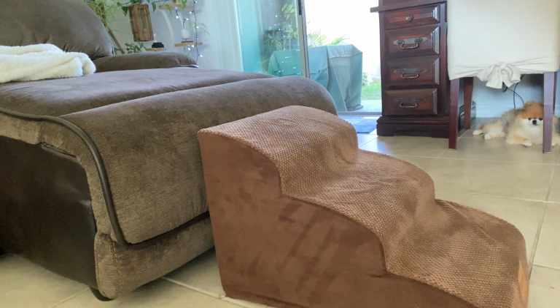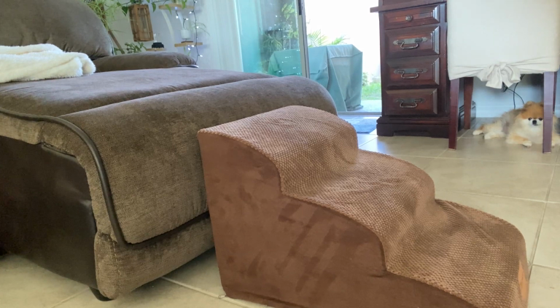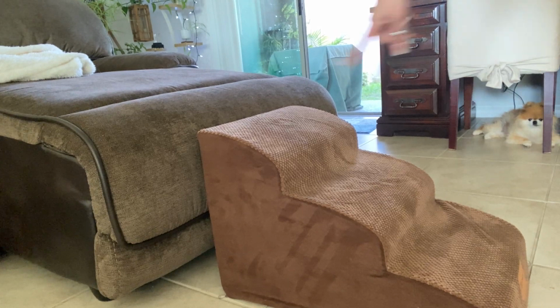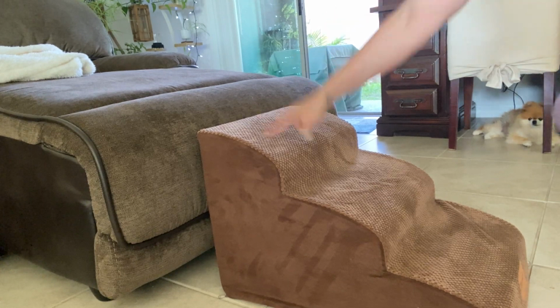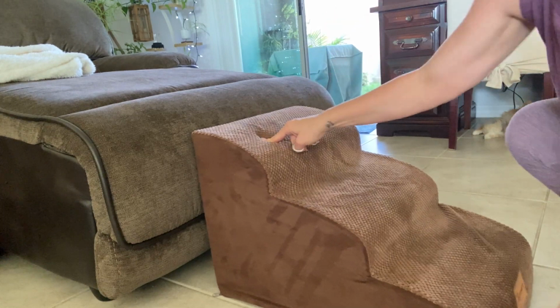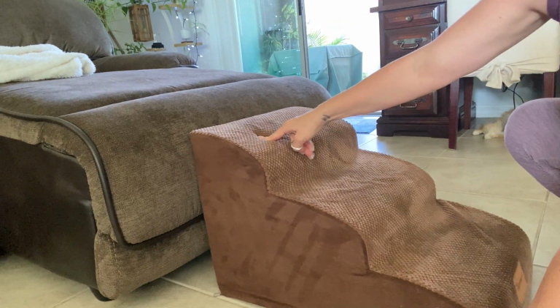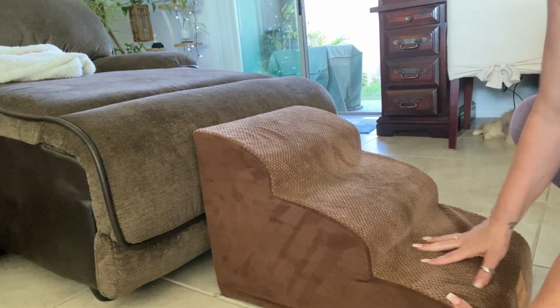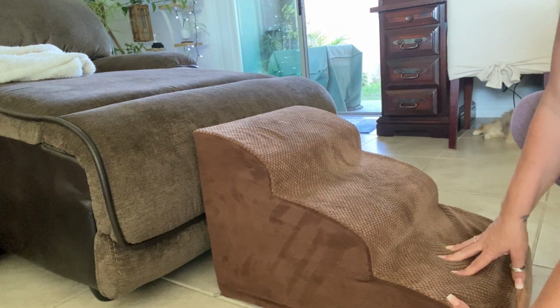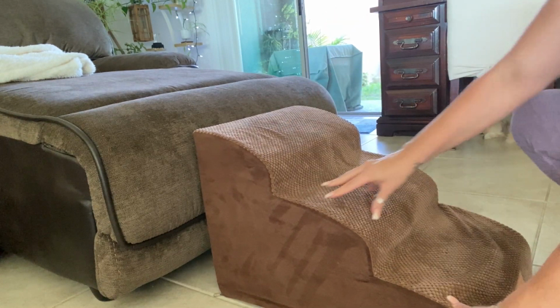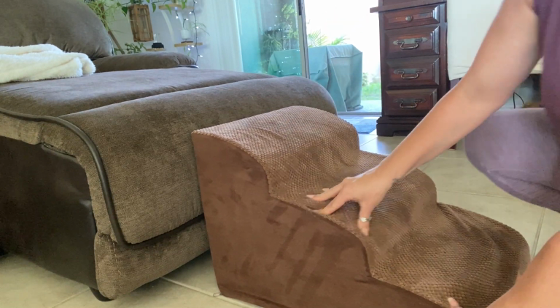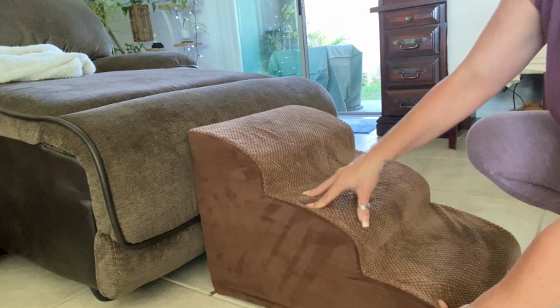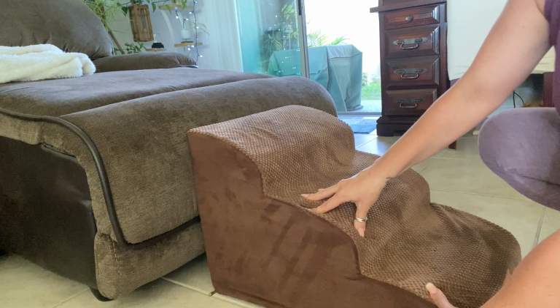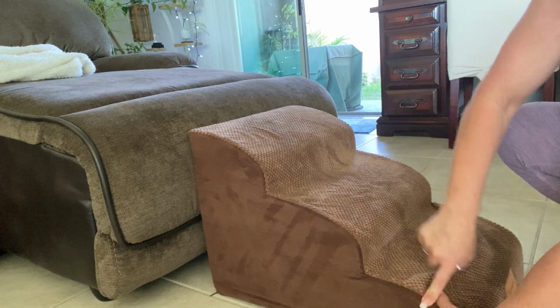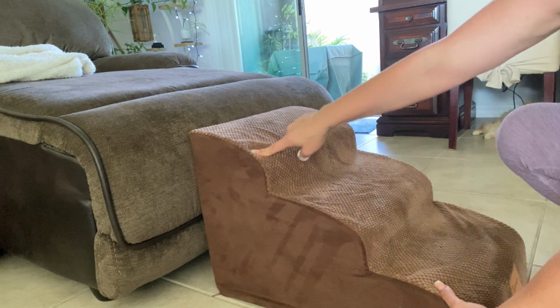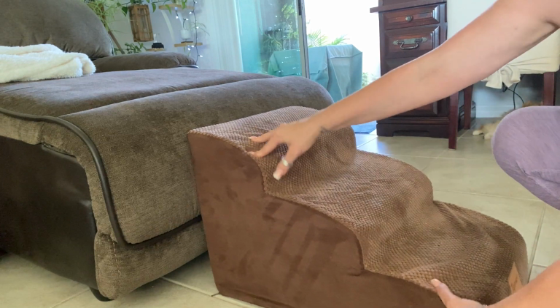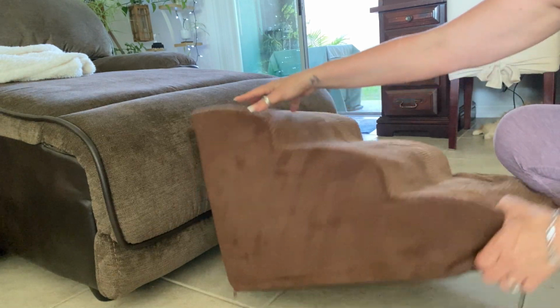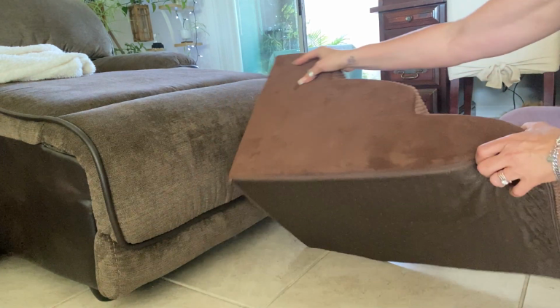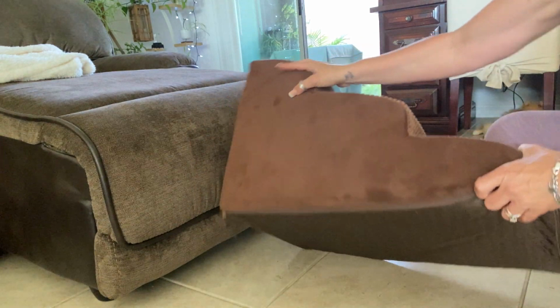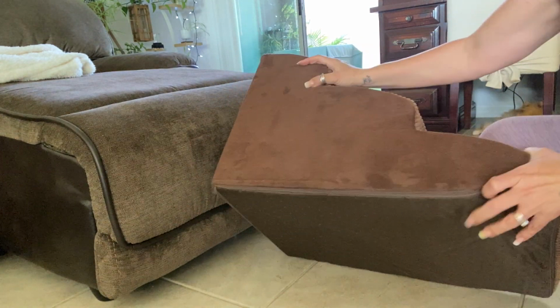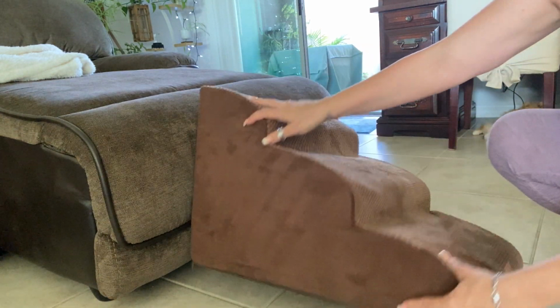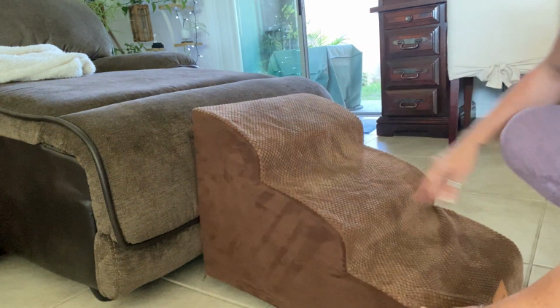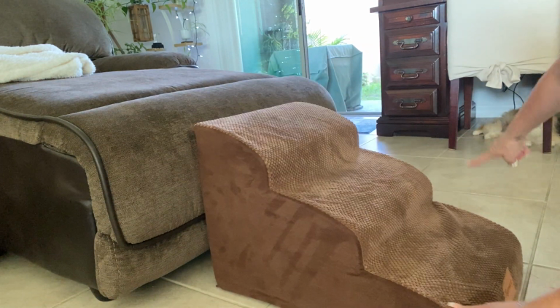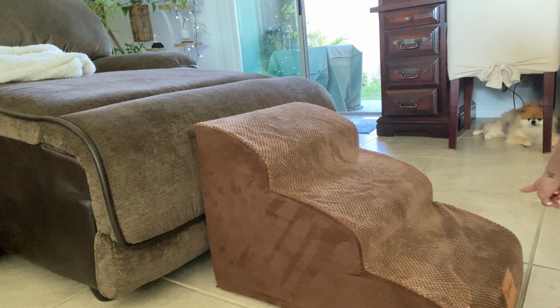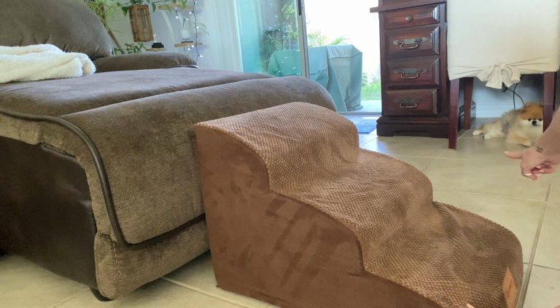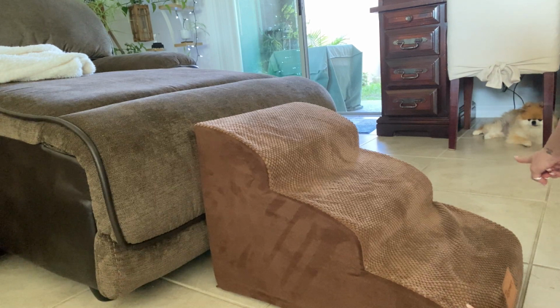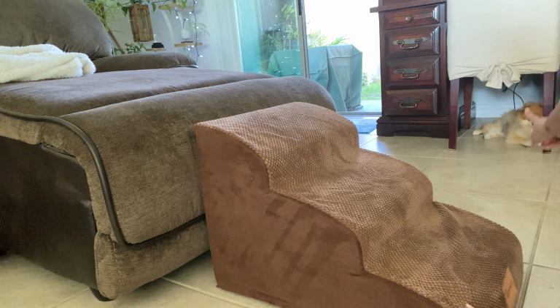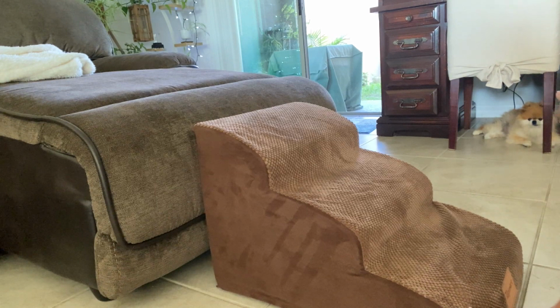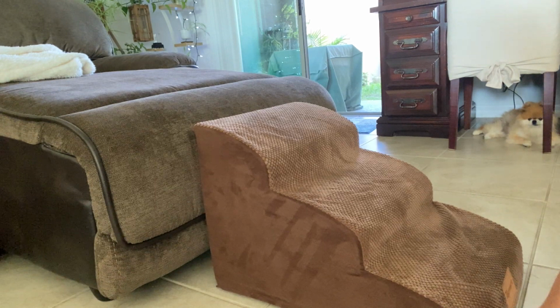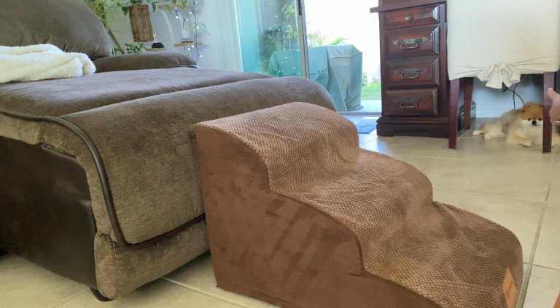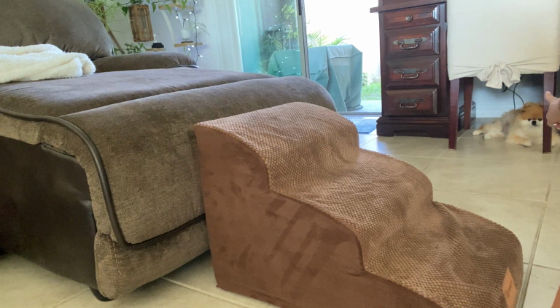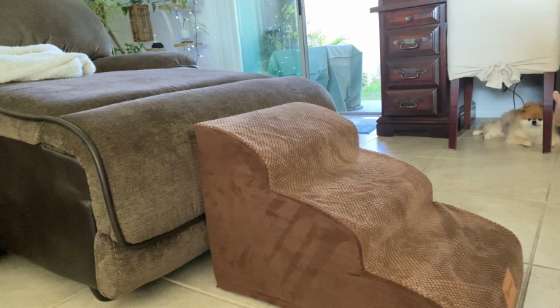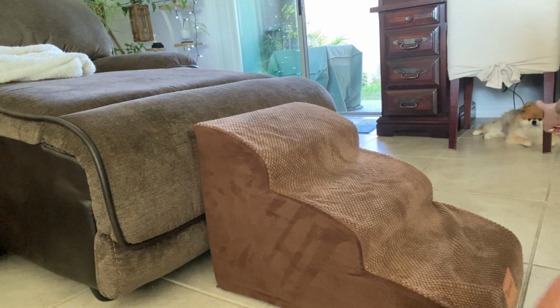So today I'm going to review this three-tier pet stairs, which is super soft. It has a cushion on the inside because I have a very older — much older — there you see her. Small, little, tiny, six-and-a-half-pound Pomeranian.